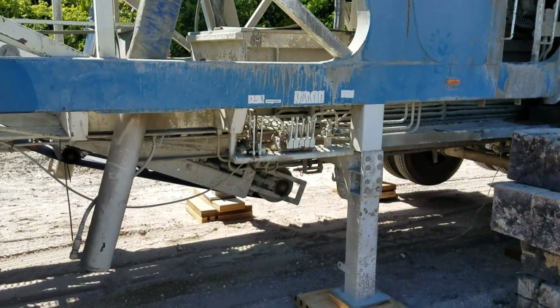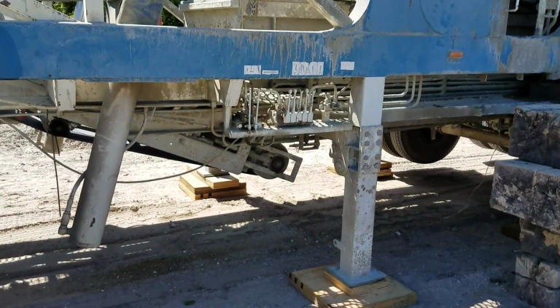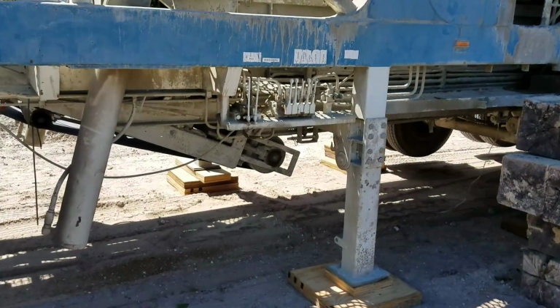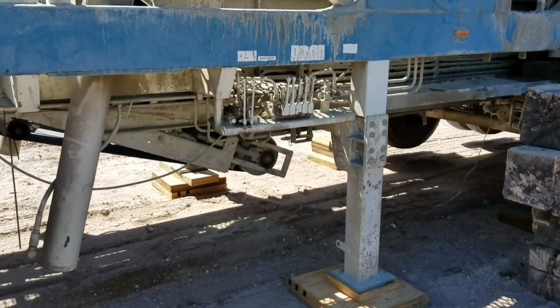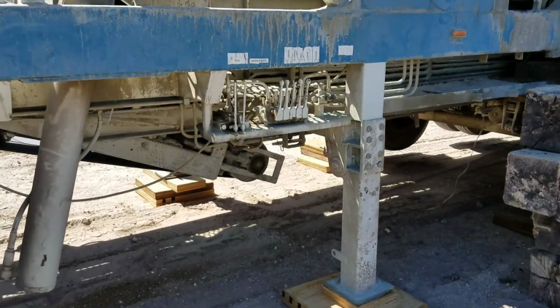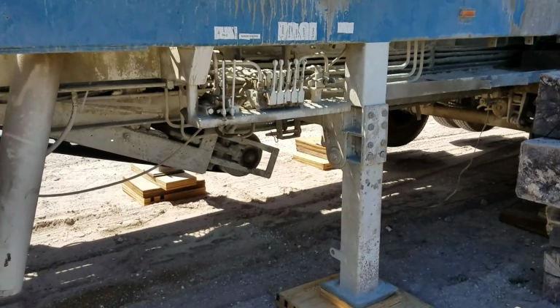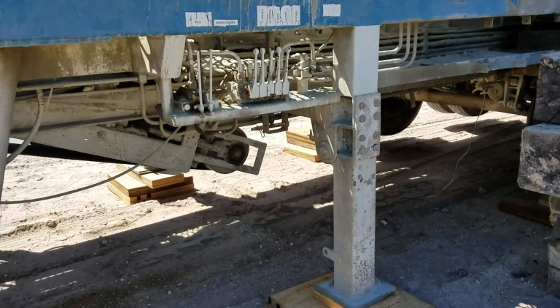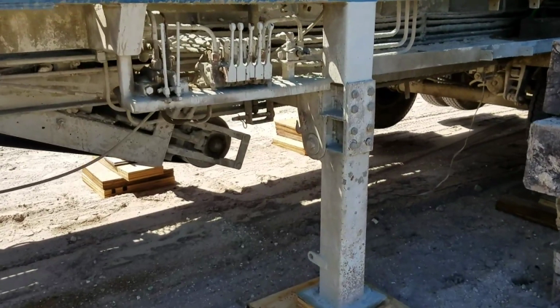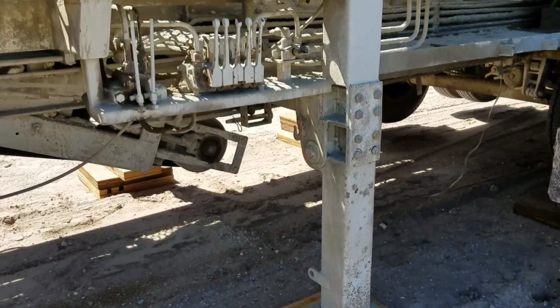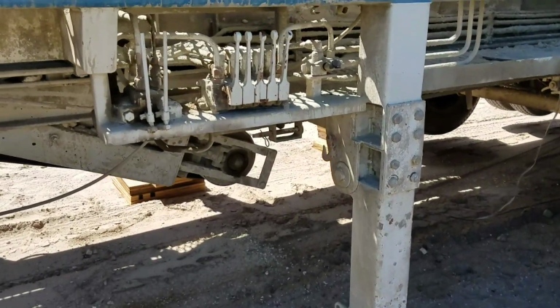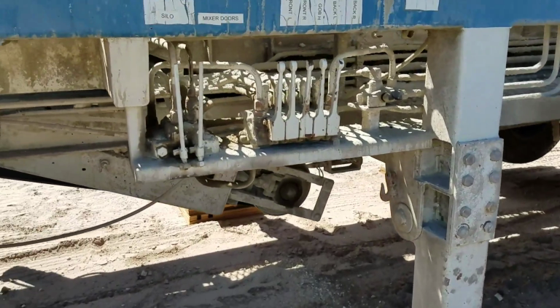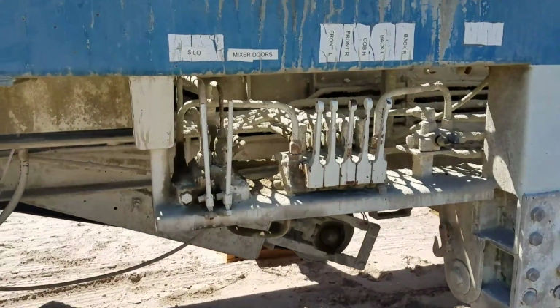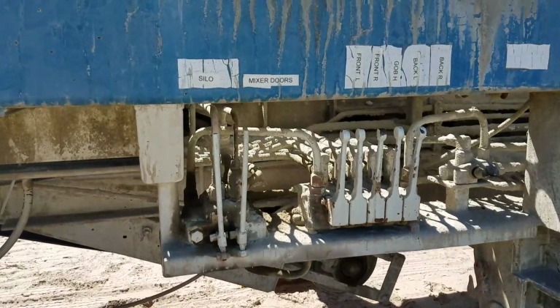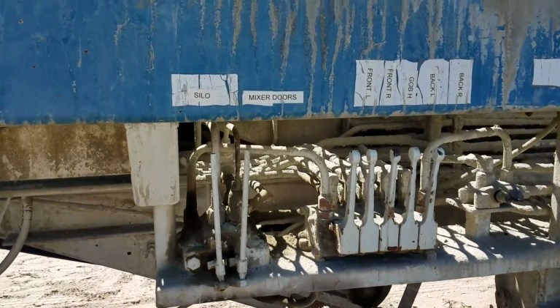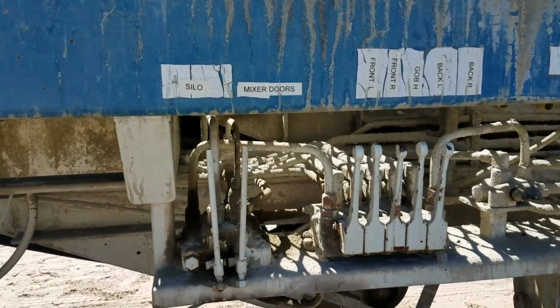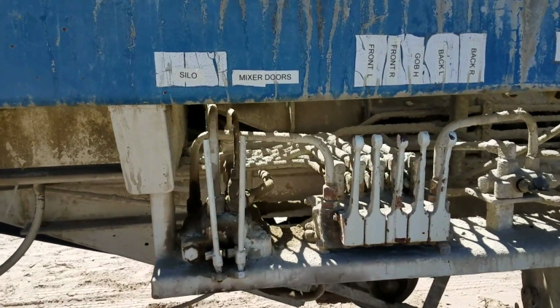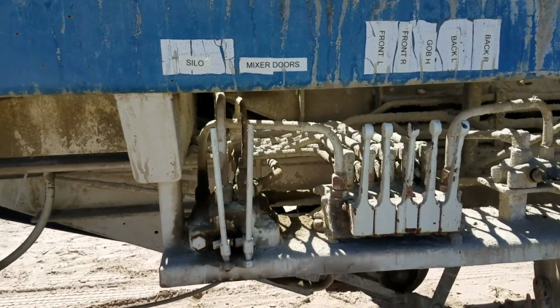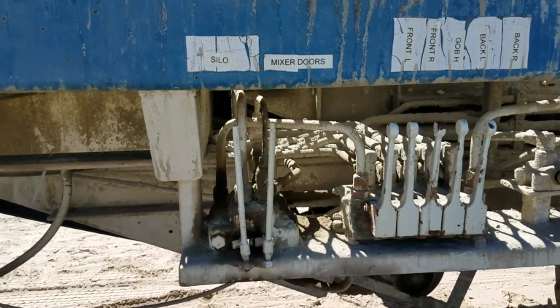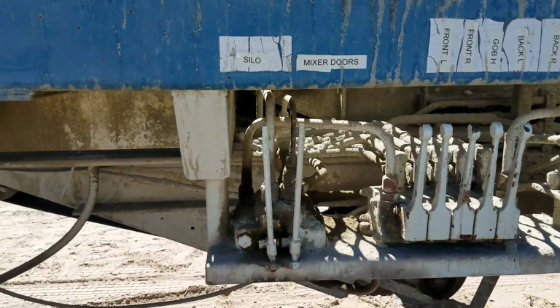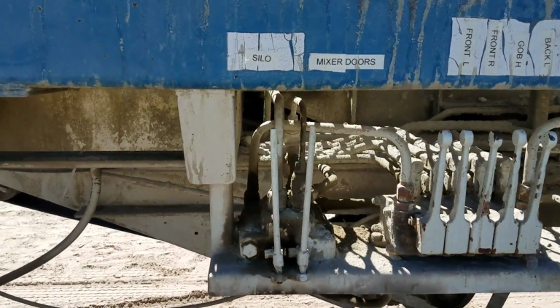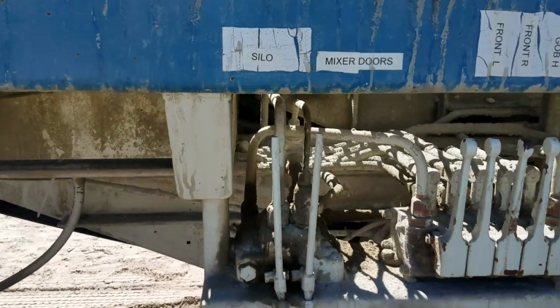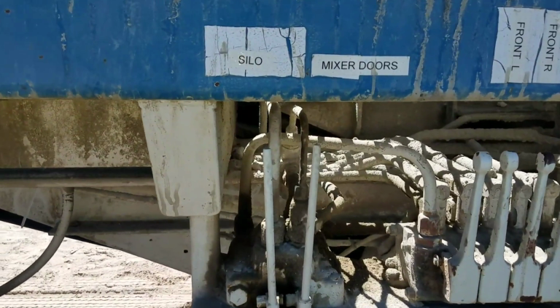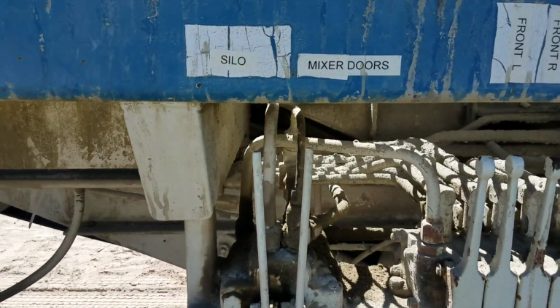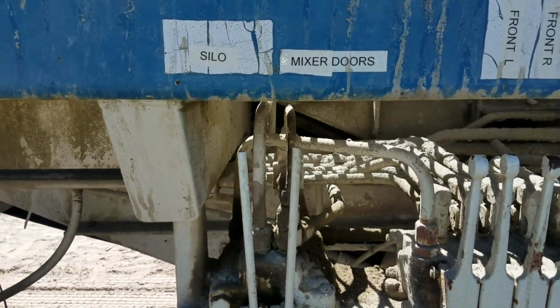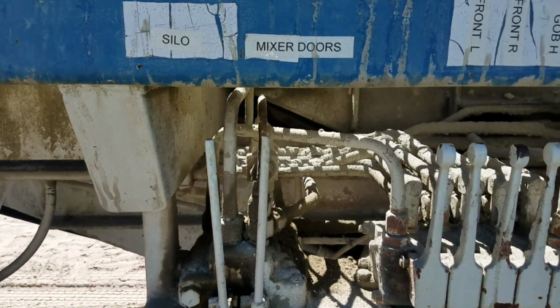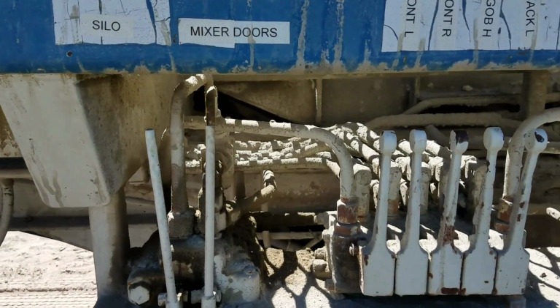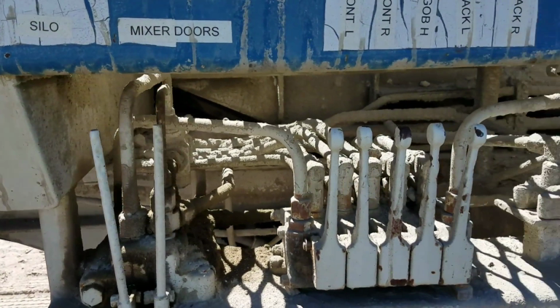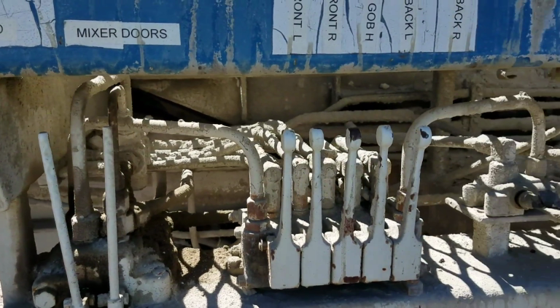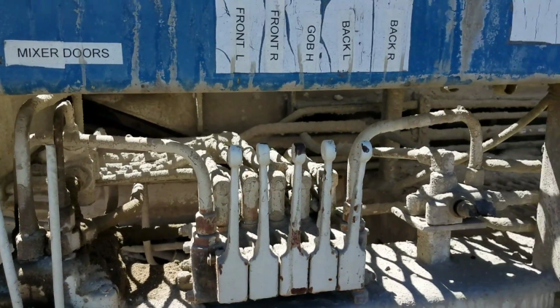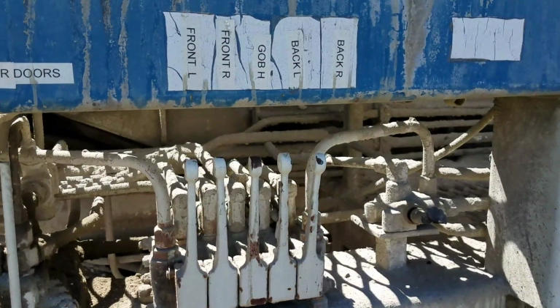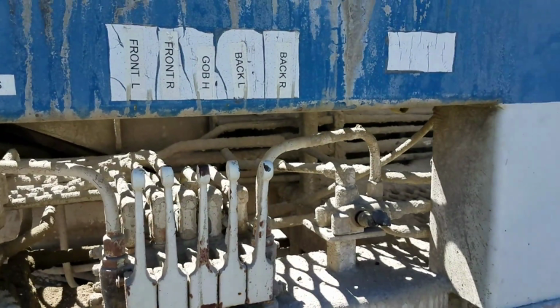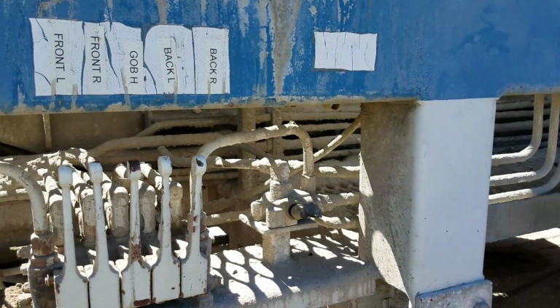A little bit more close-up of the controls on the equipment — on the plug mill, the silo, the mix doors, and other things.